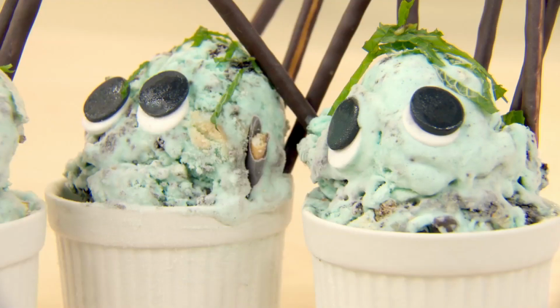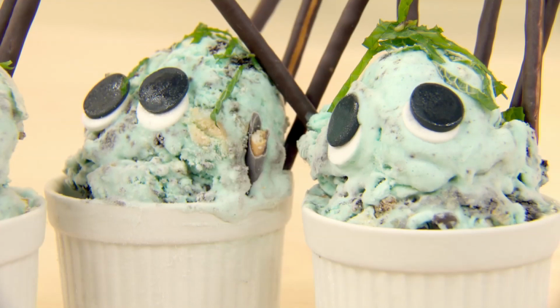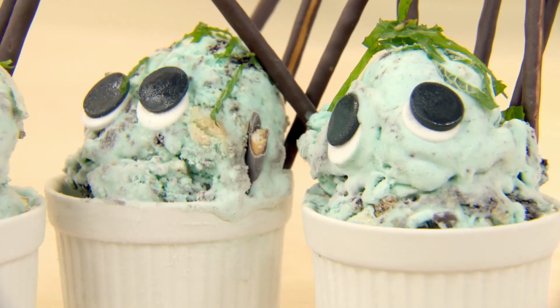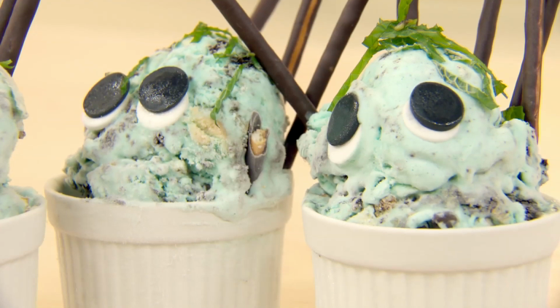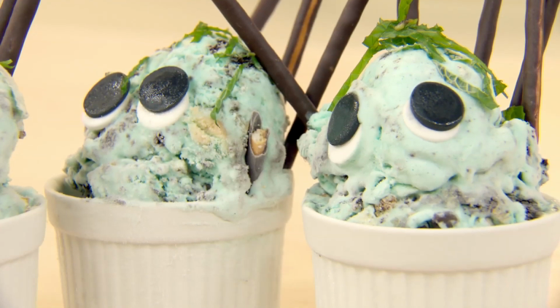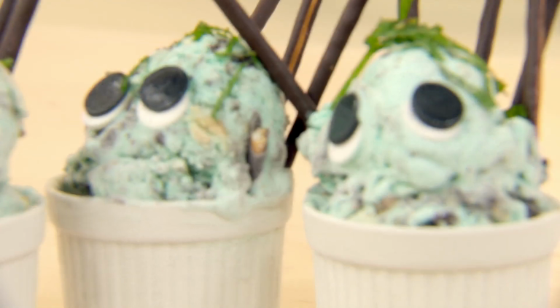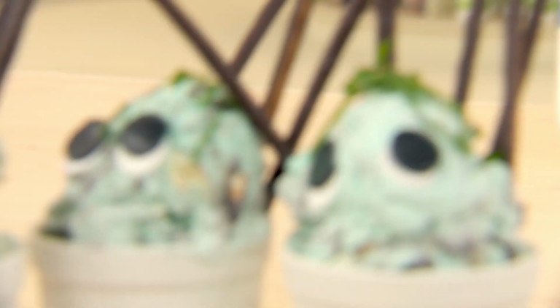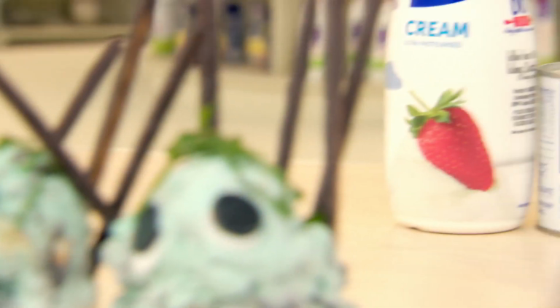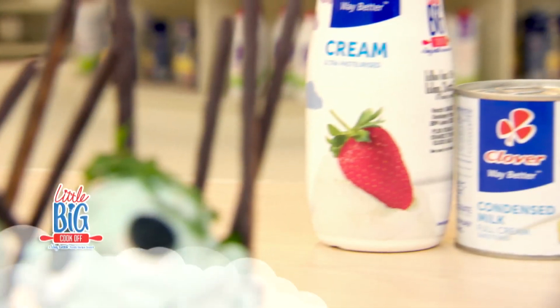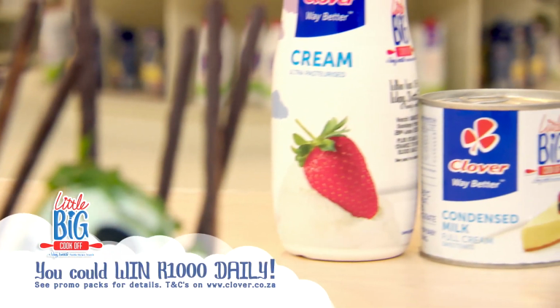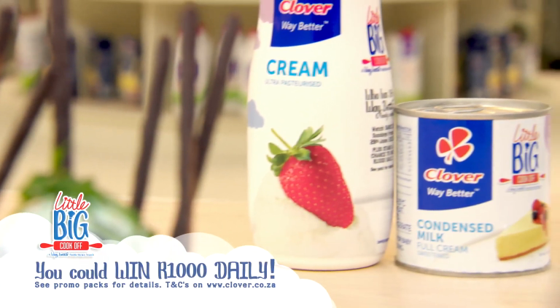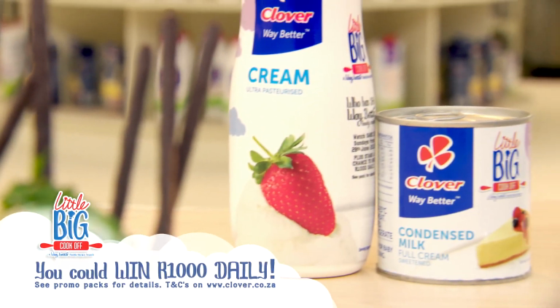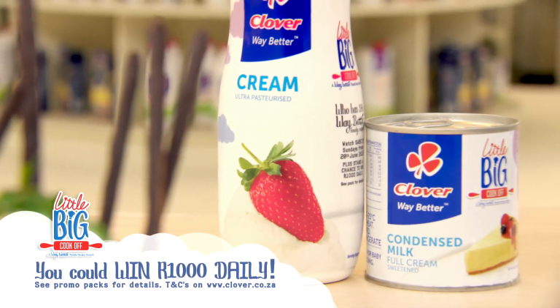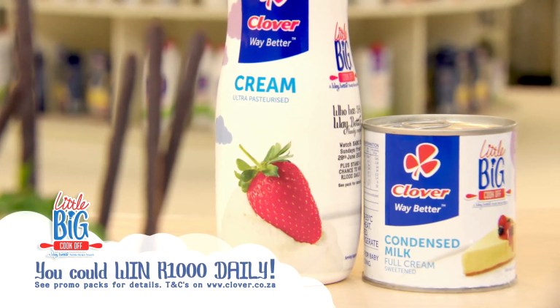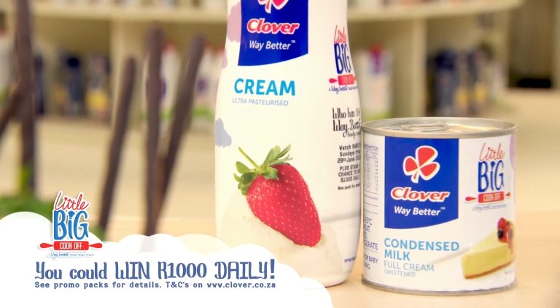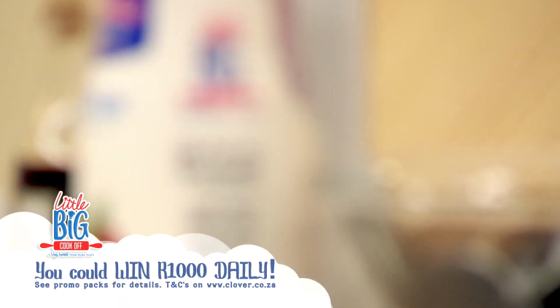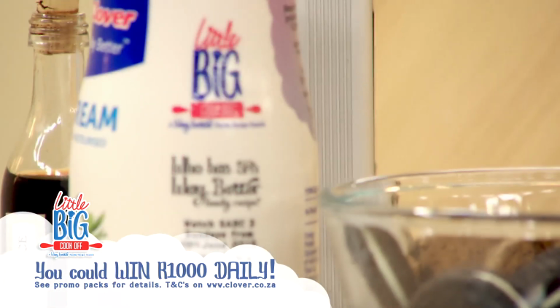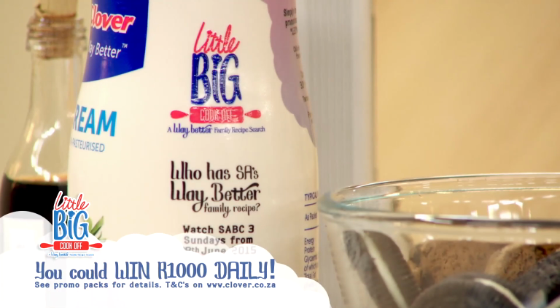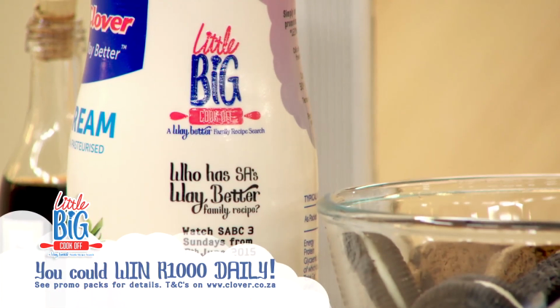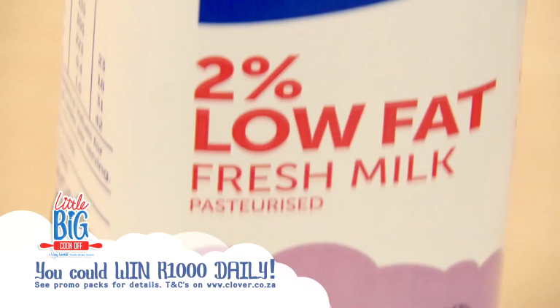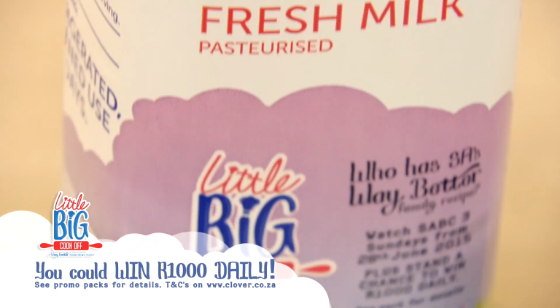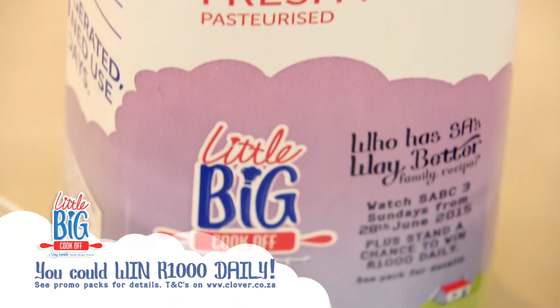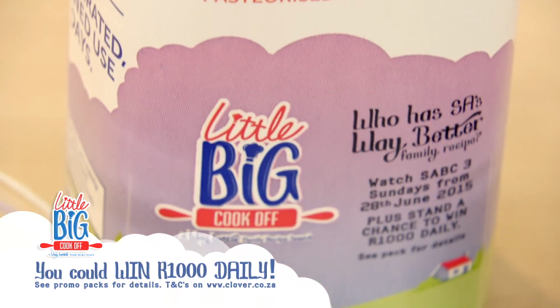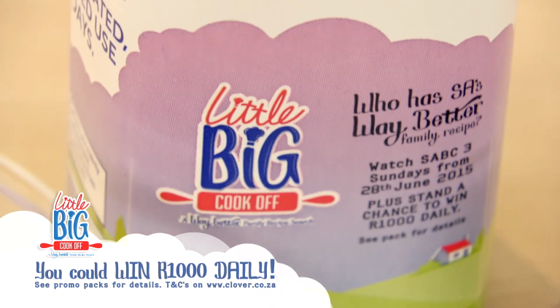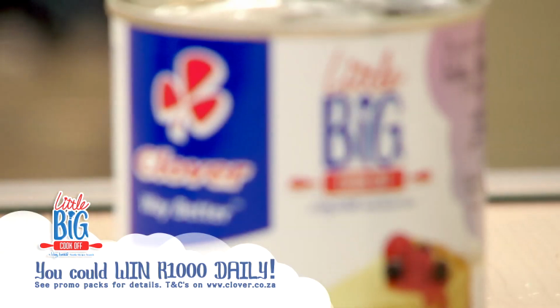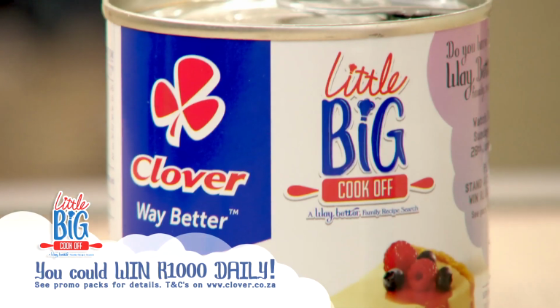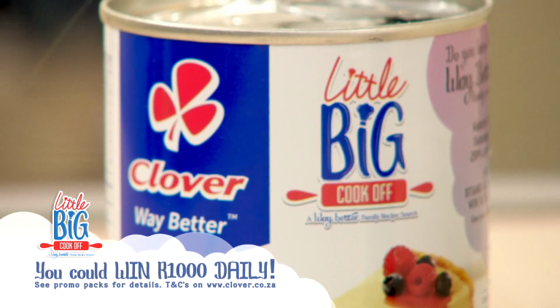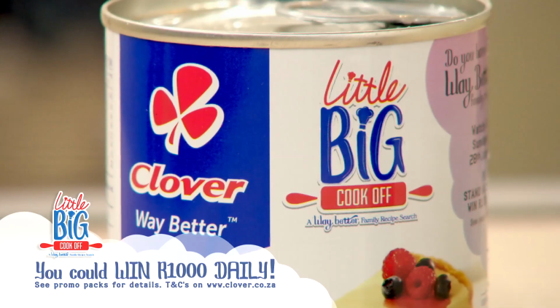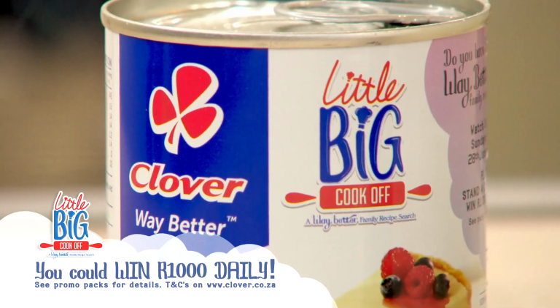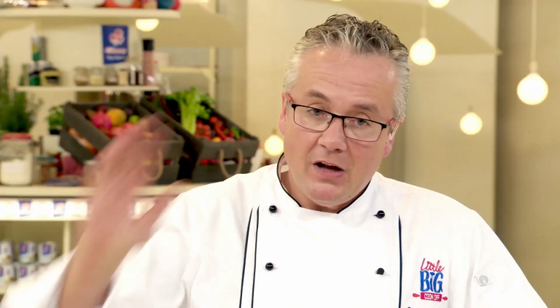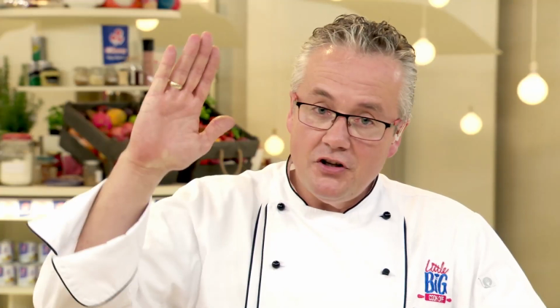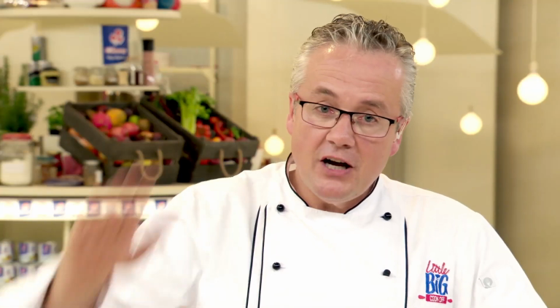It was great fun with you today, but please don't forget you could win a thousand rand cash daily by simply buying any two Clover dairy promotional products and following the on-pack instructions. So long, I'll see you next time.